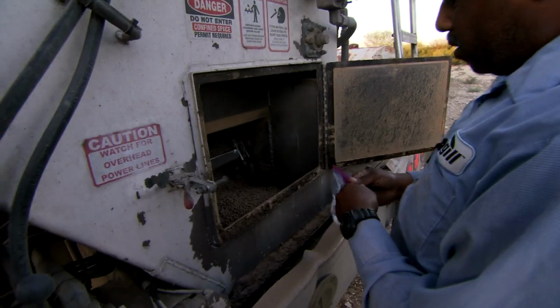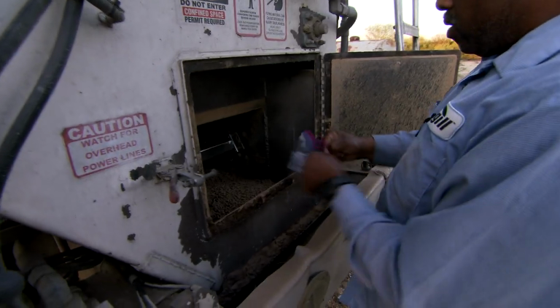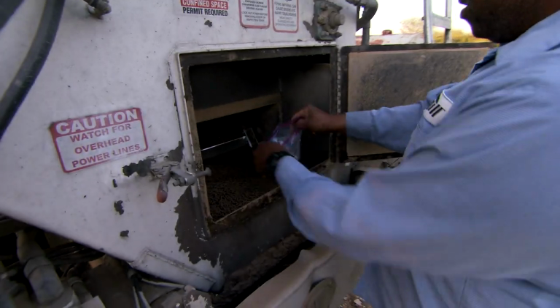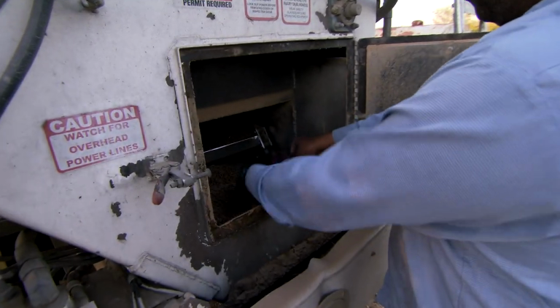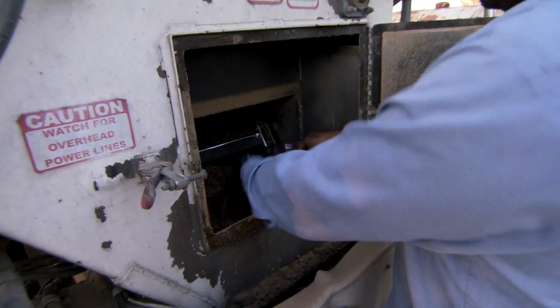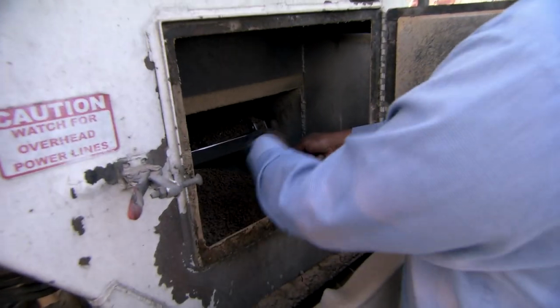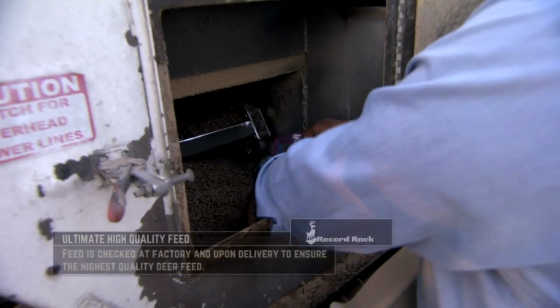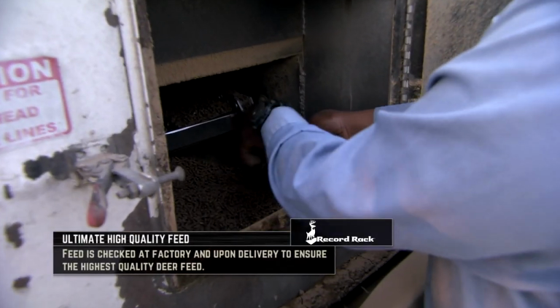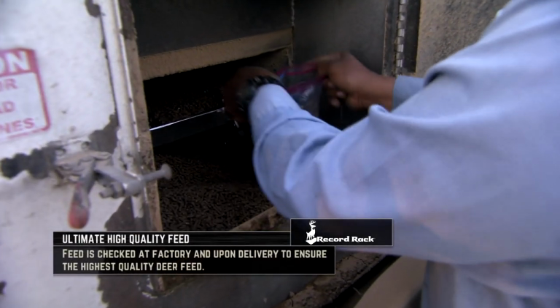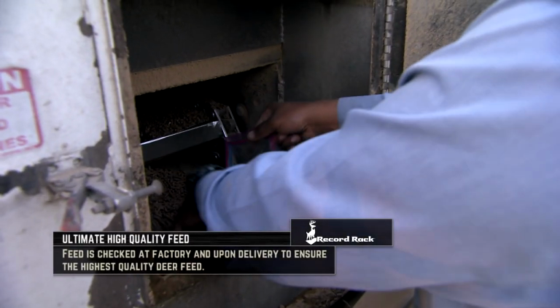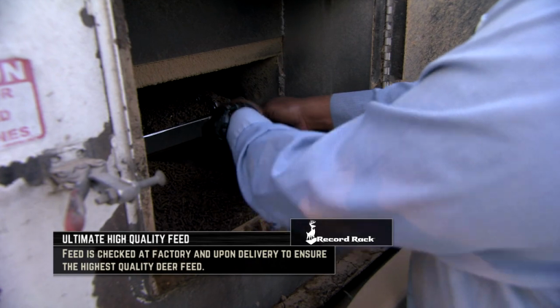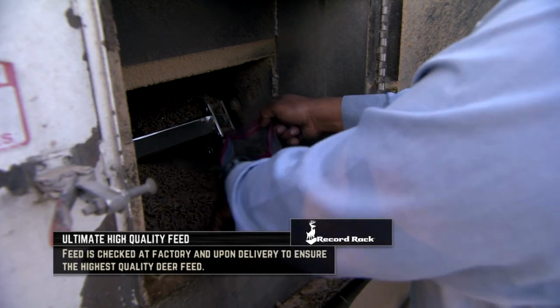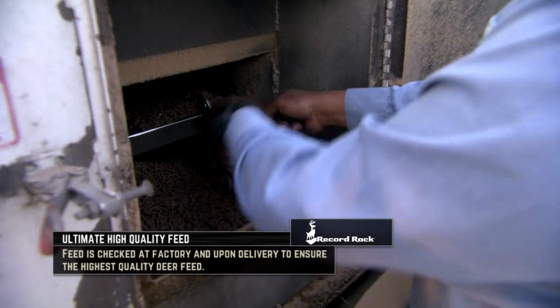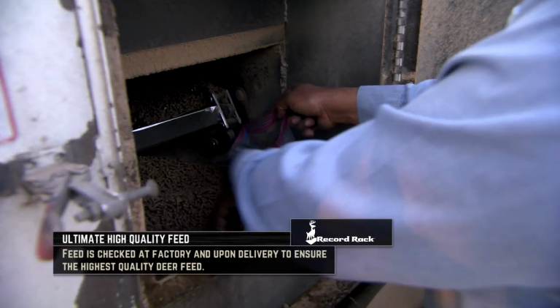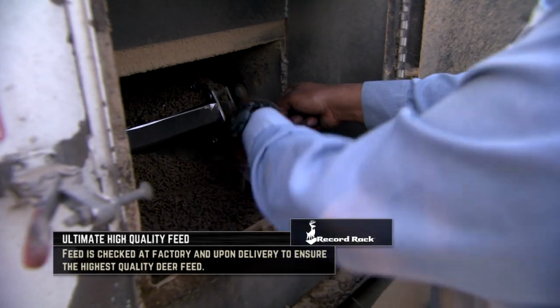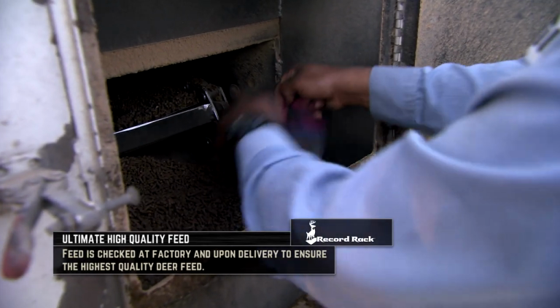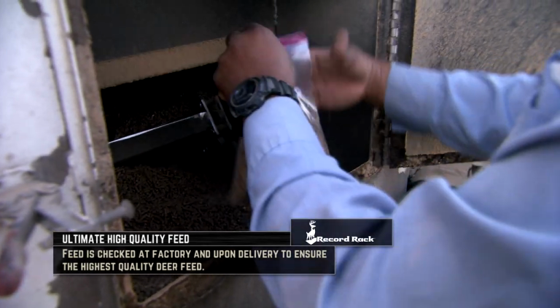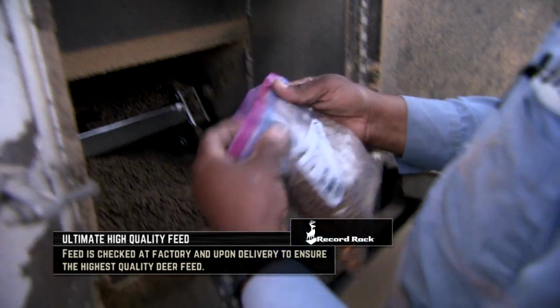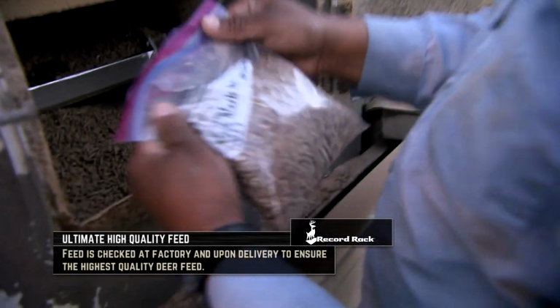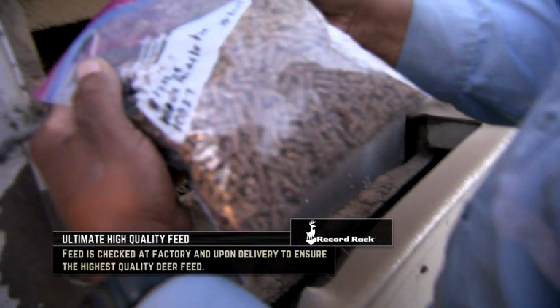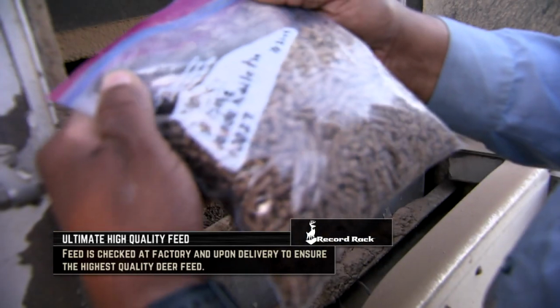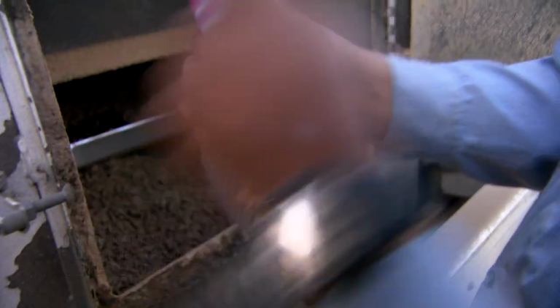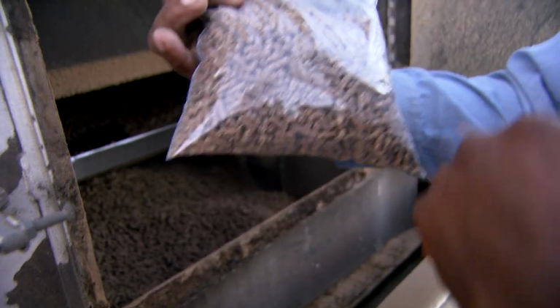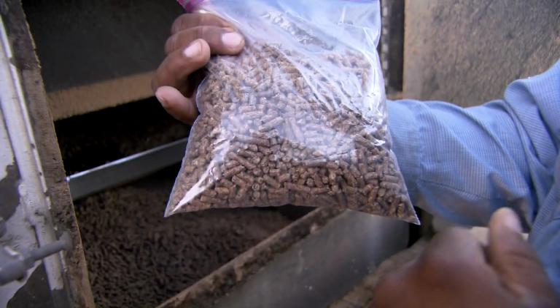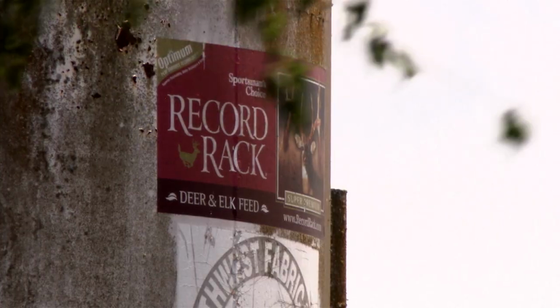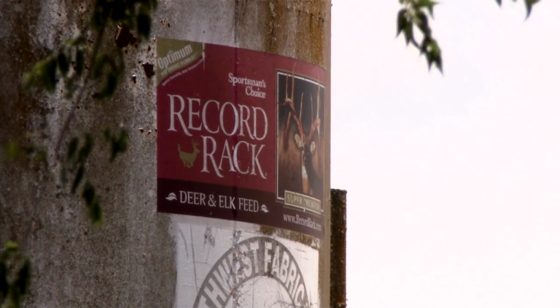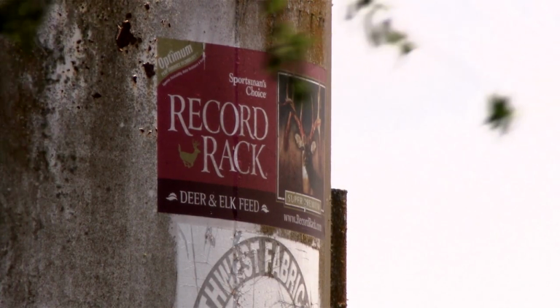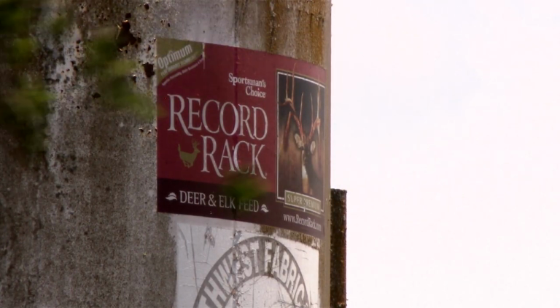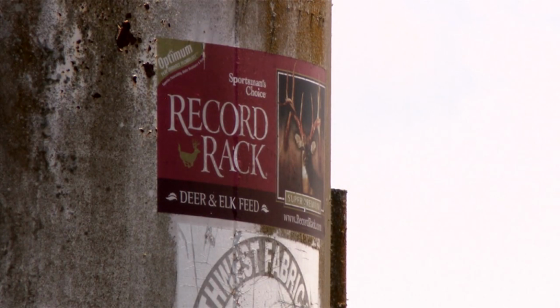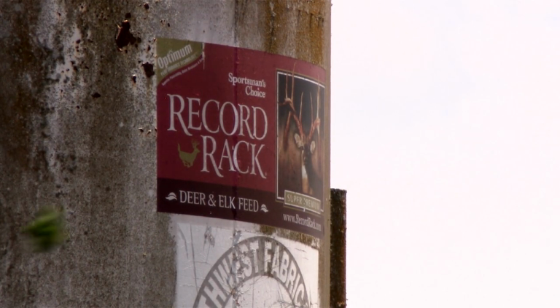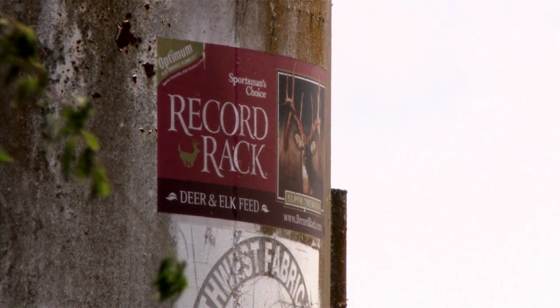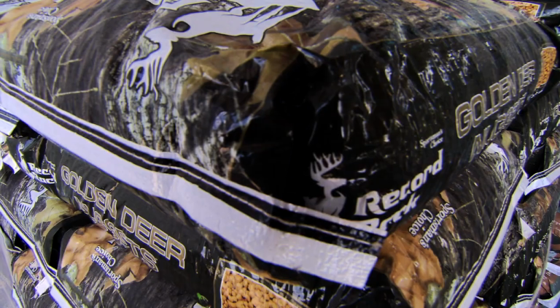The quality of the equipment that we use, the driver training, how it's screened — the feed is screened at the plant, then it's screened off the truck straight into your bin. So bulk delivery is a big part of our service package whether it's coming through a dealer or it's coming direct from the plant.